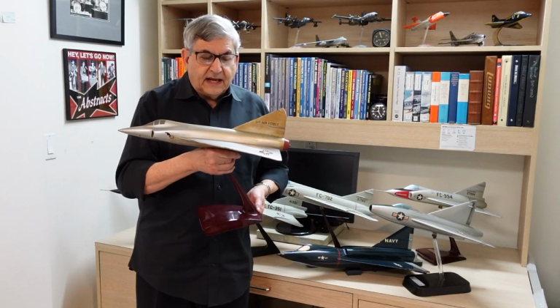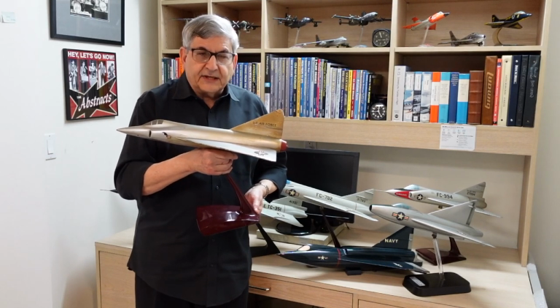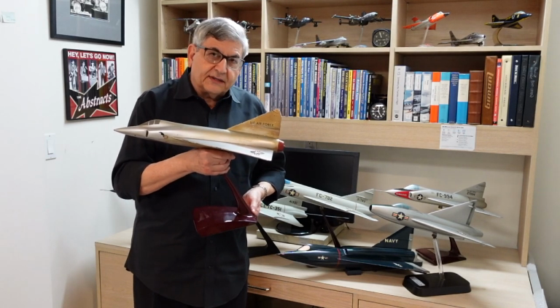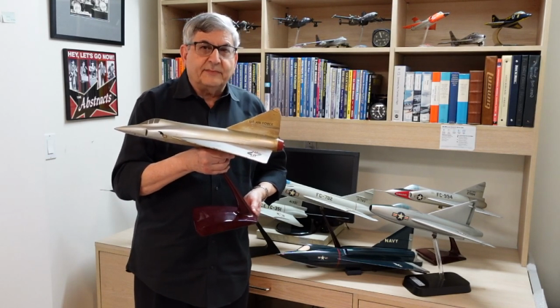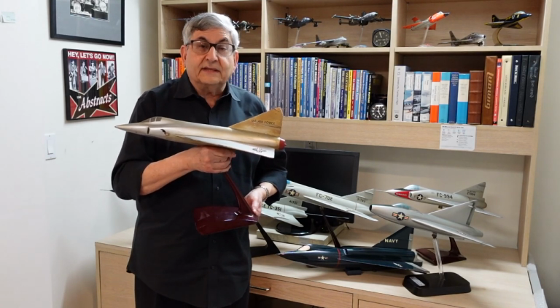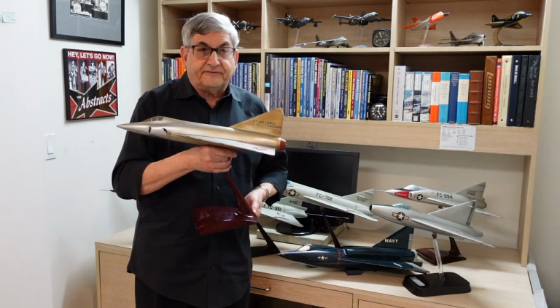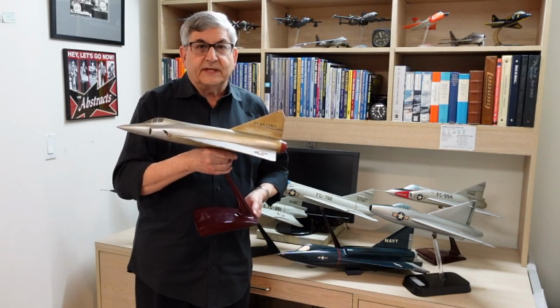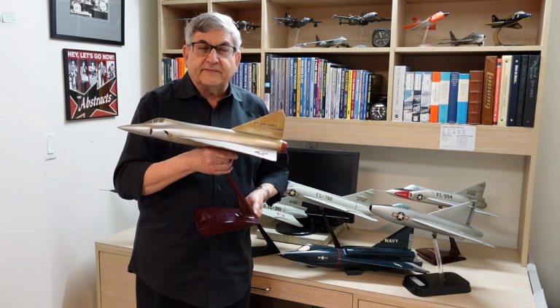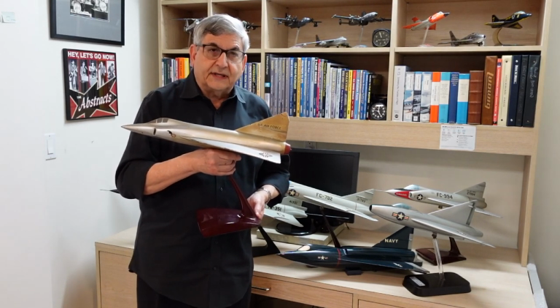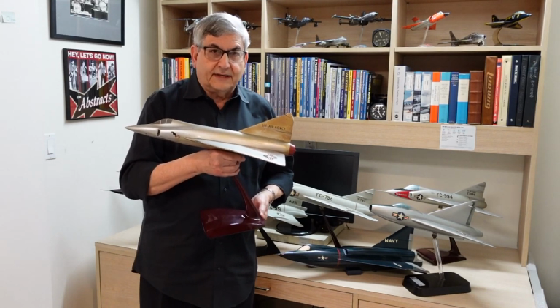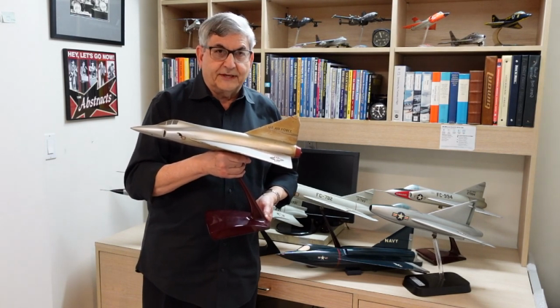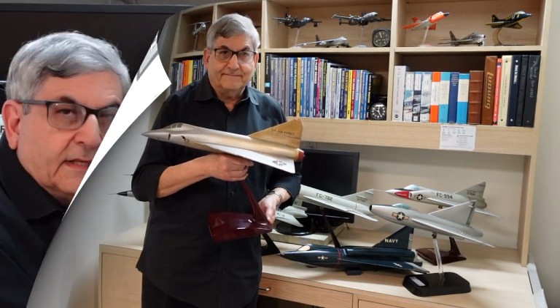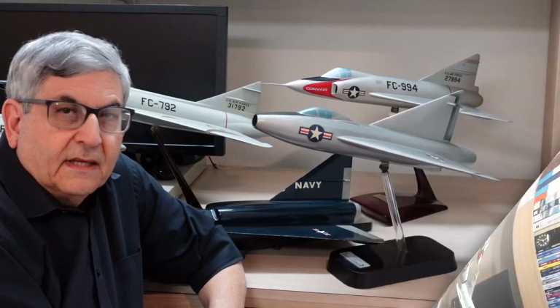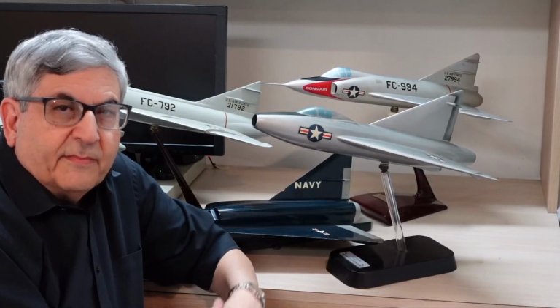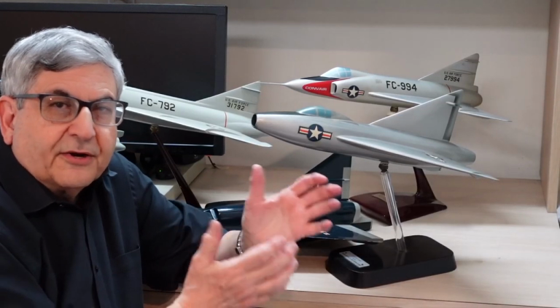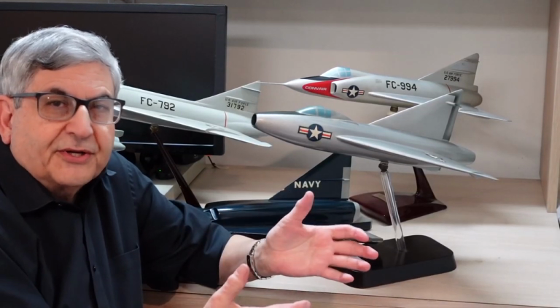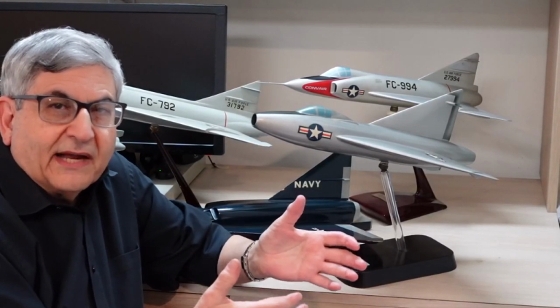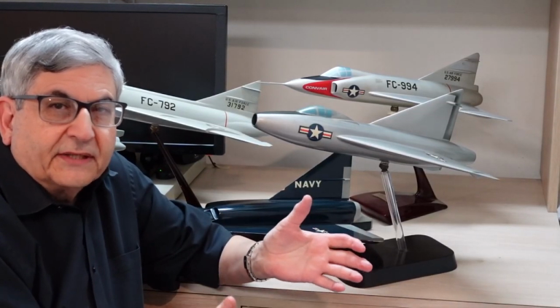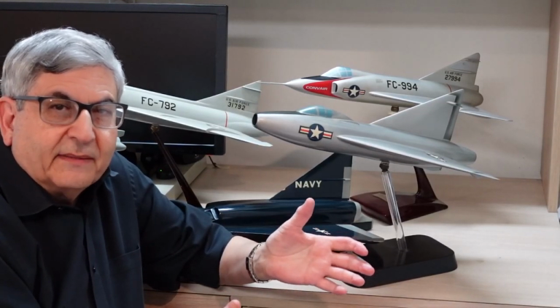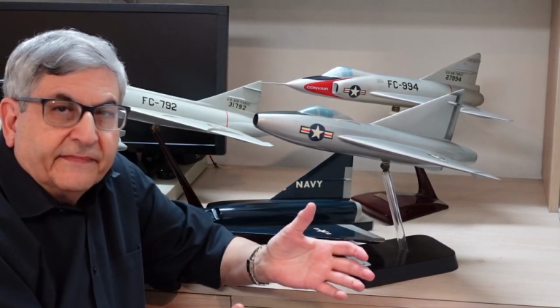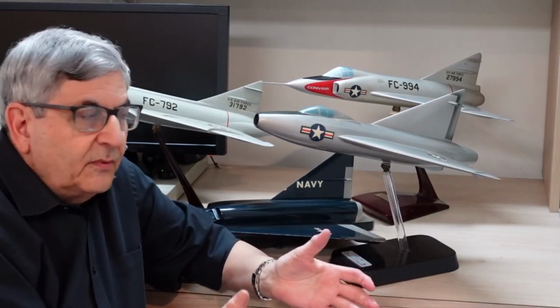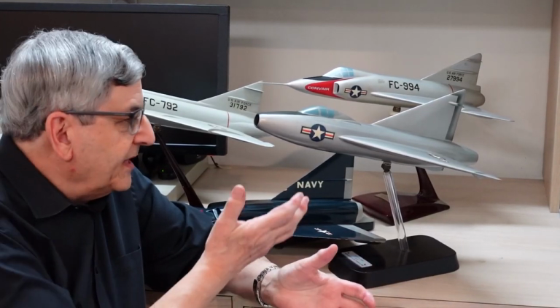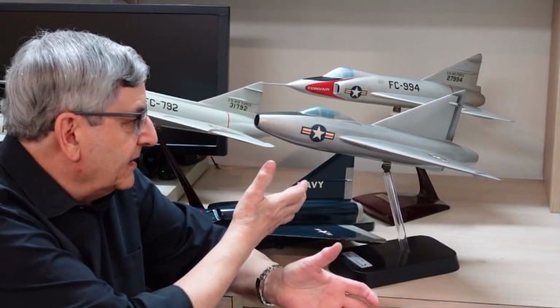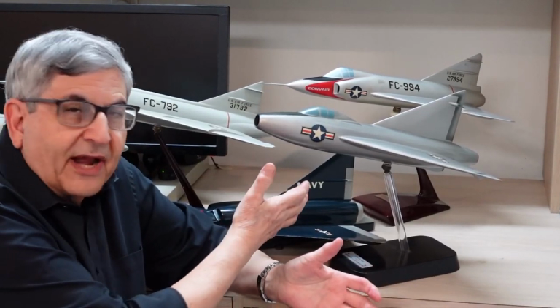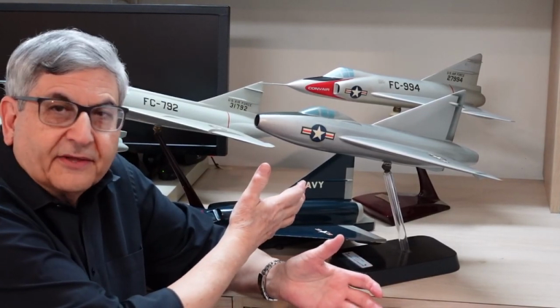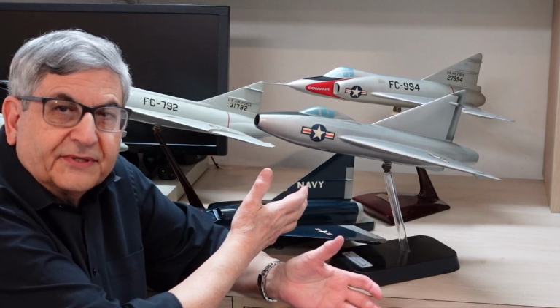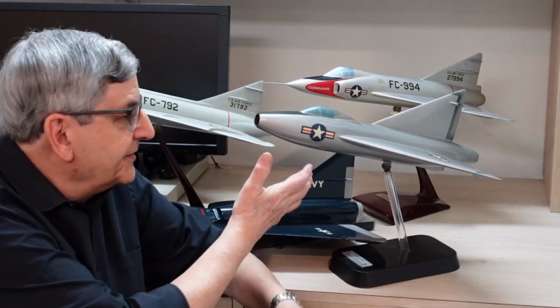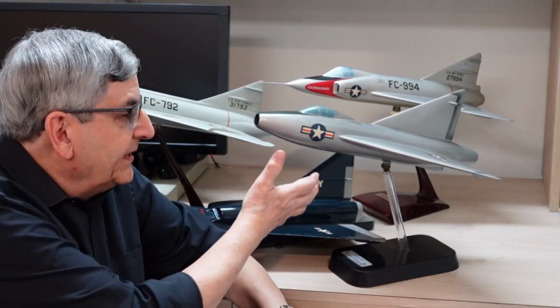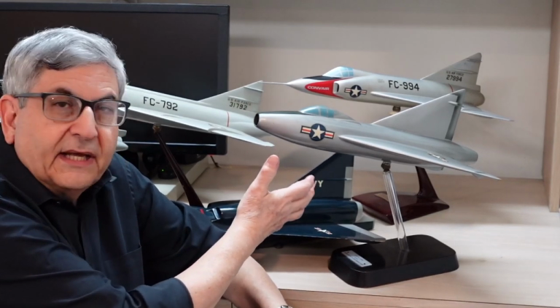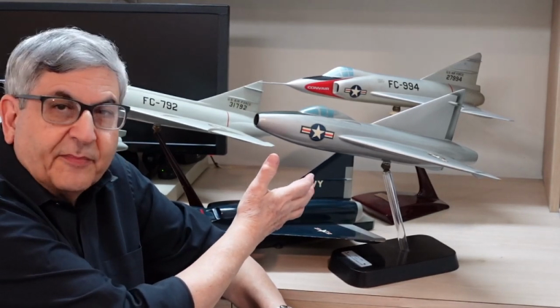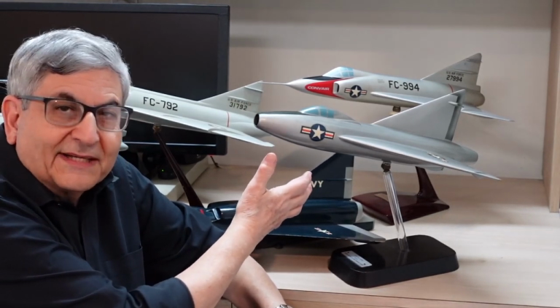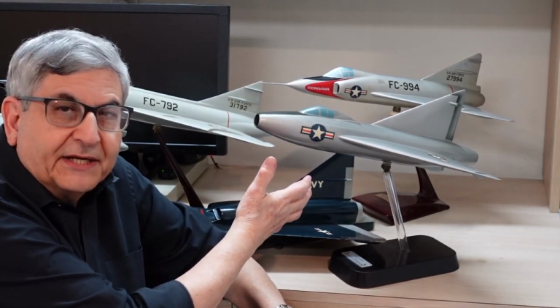Now let's talk about the entire family of Convair Delta airplanes. We're going to begin with the great-grandfather of the series, the experimental XF-92.